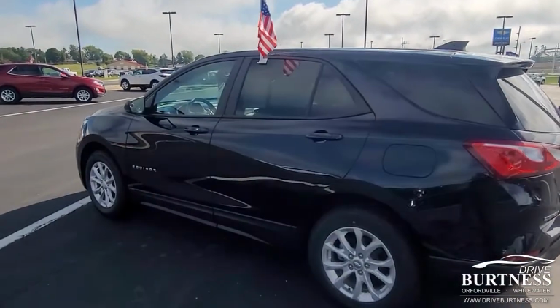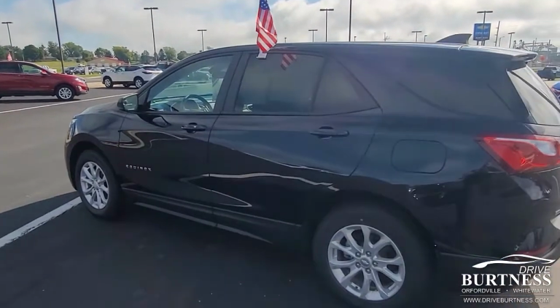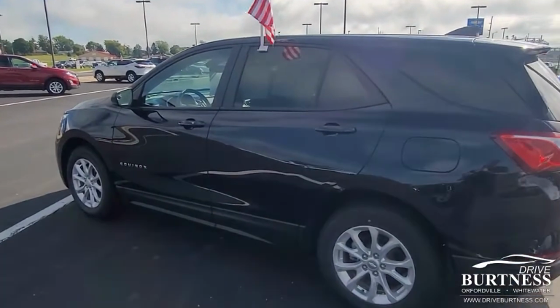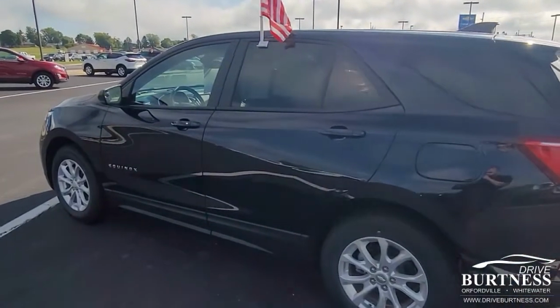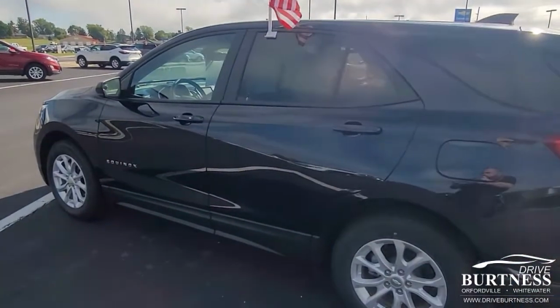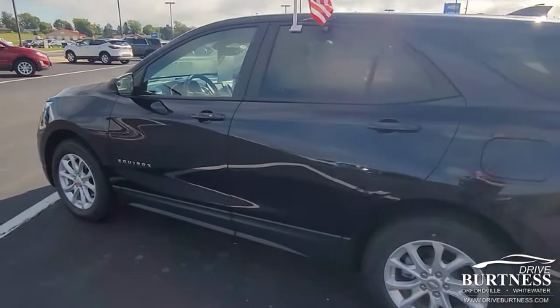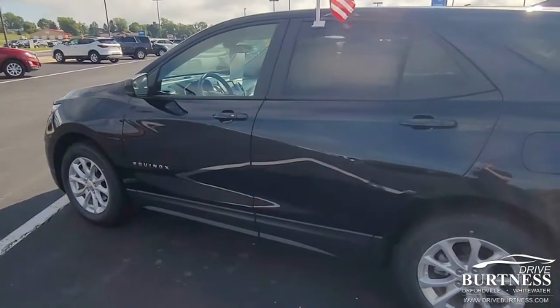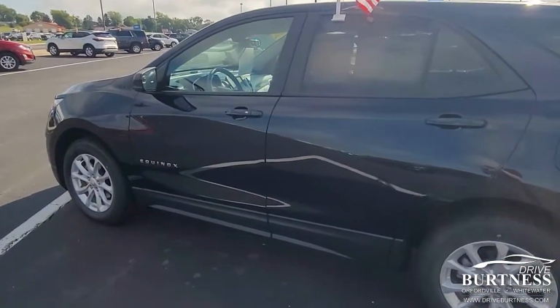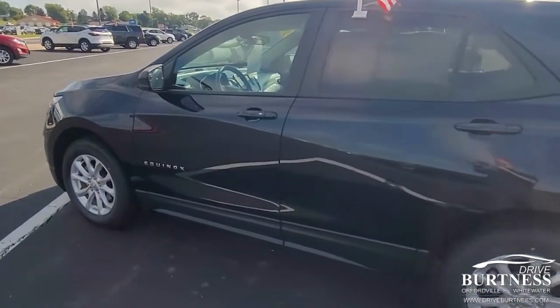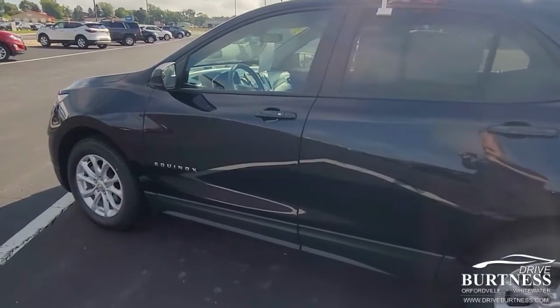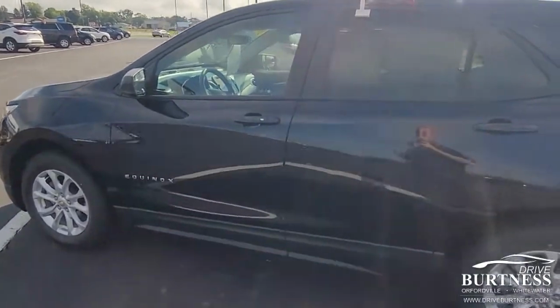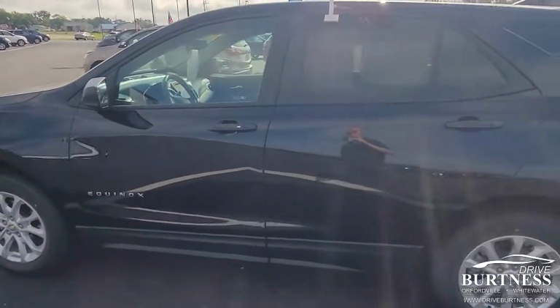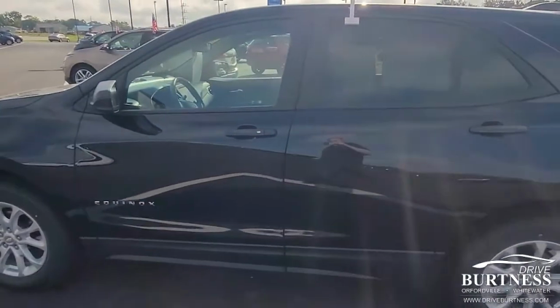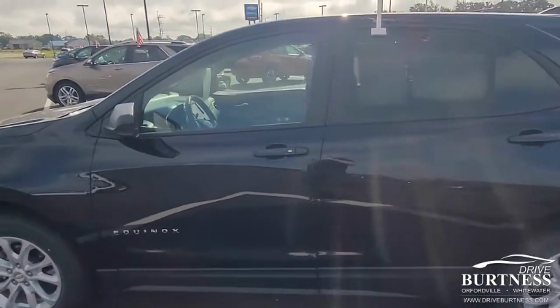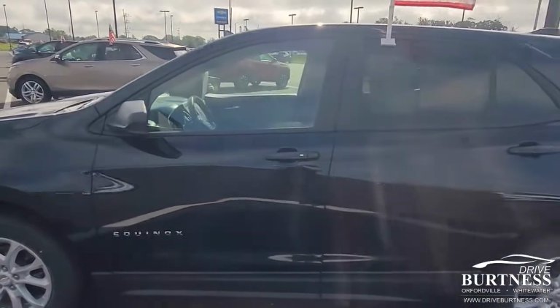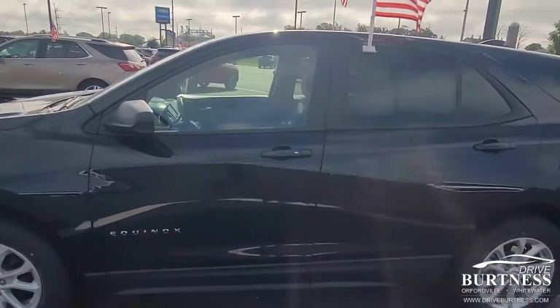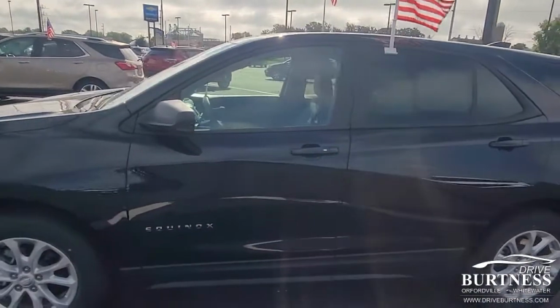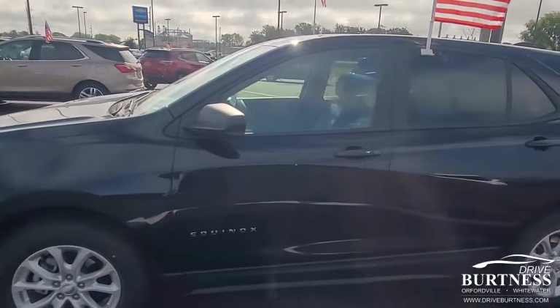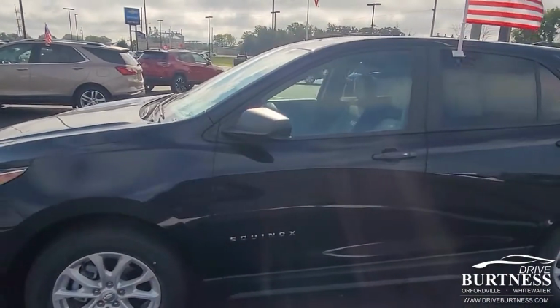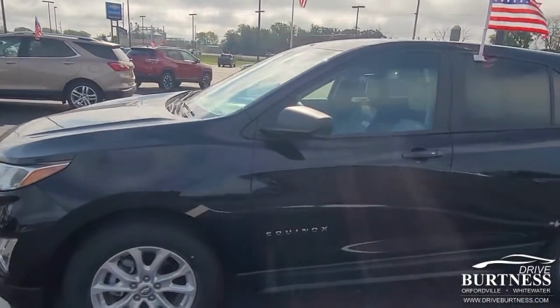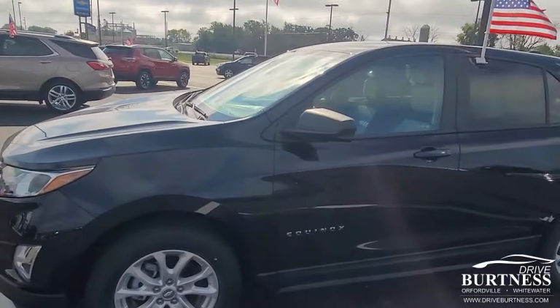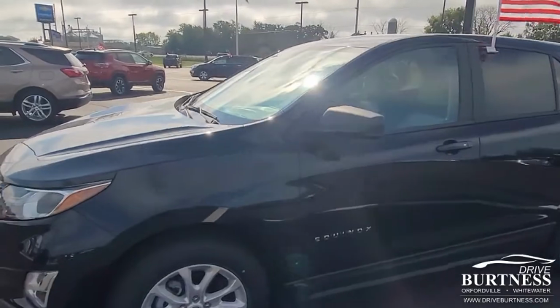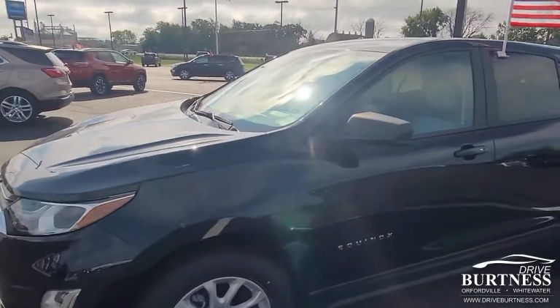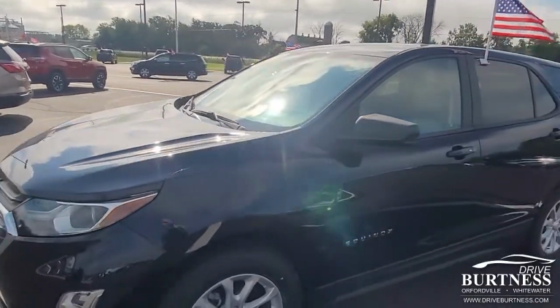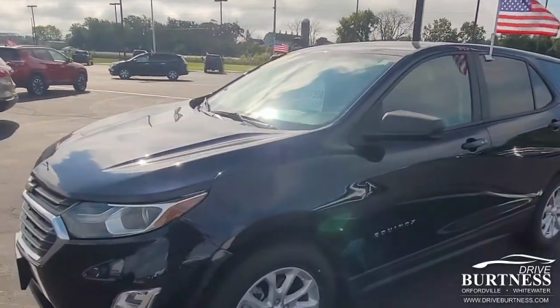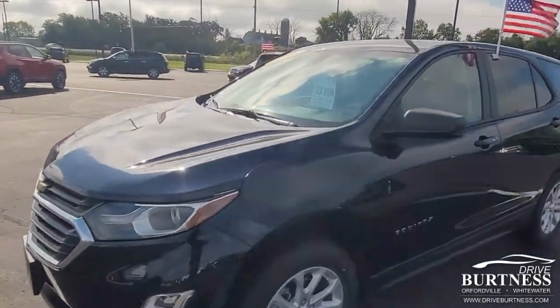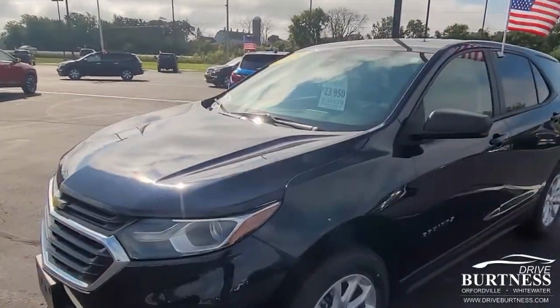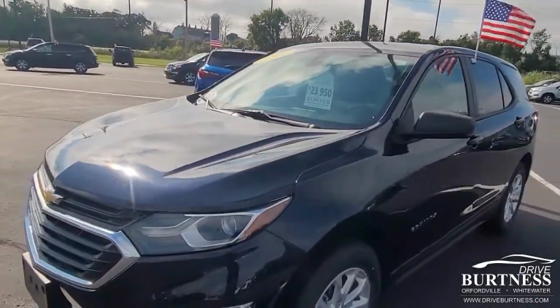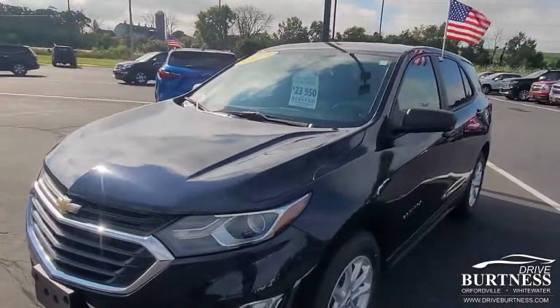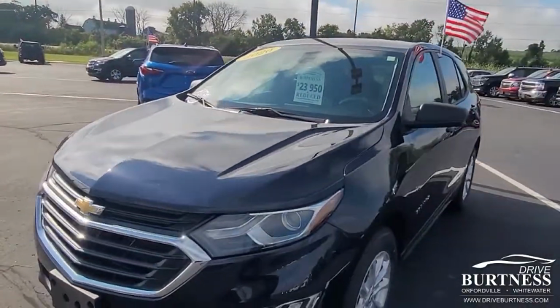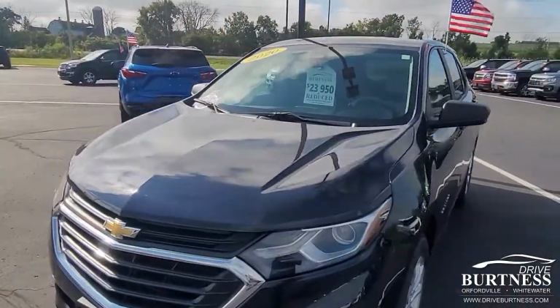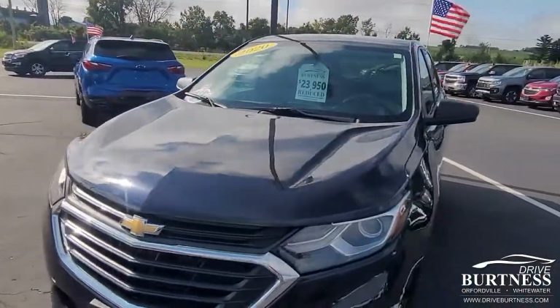Good morning Linda. My name is Jared from Burton & Chevrolet in Orphanville, Wisconsin. Here's the 2020 Equinox LS you inquired about. It's got really low miles on this — 28,000. It's in really good condition.